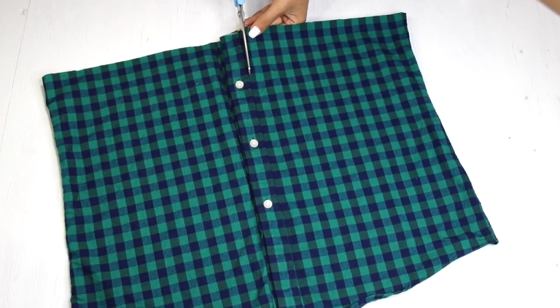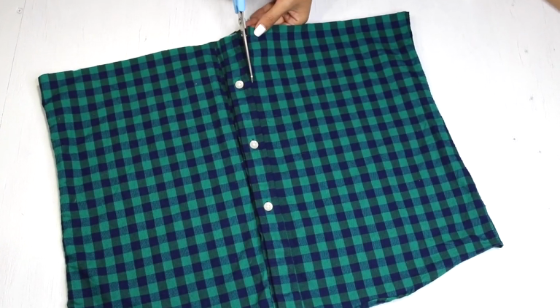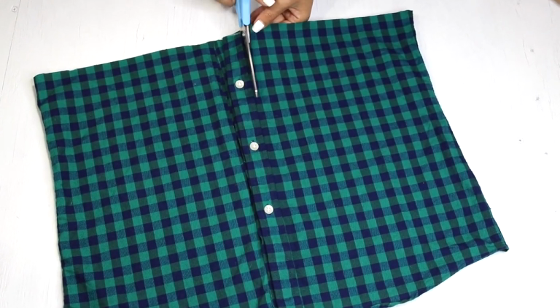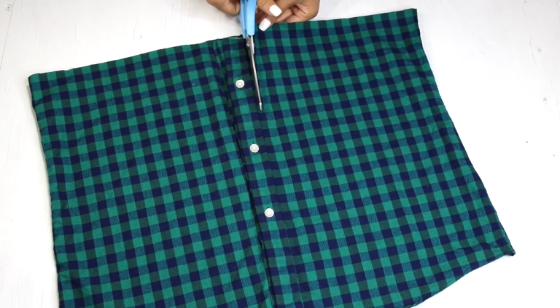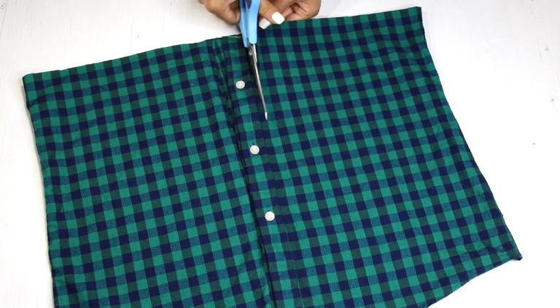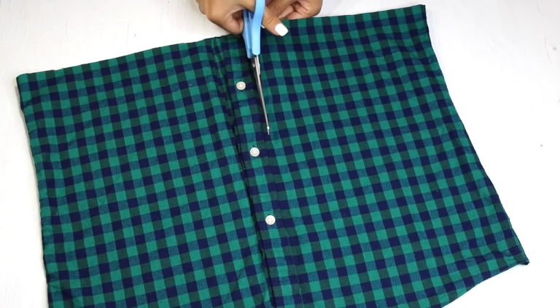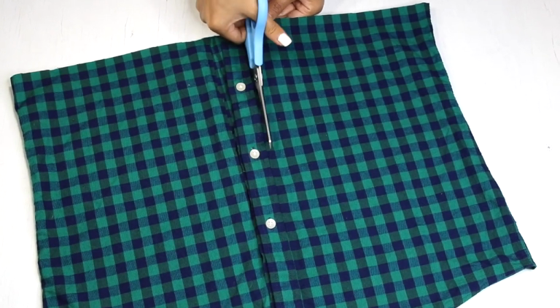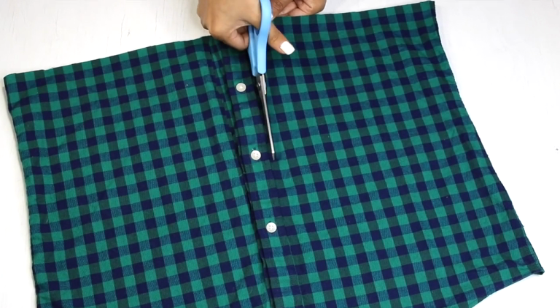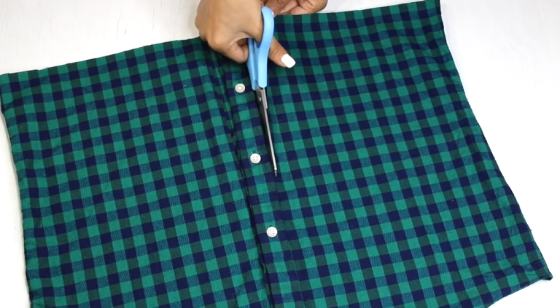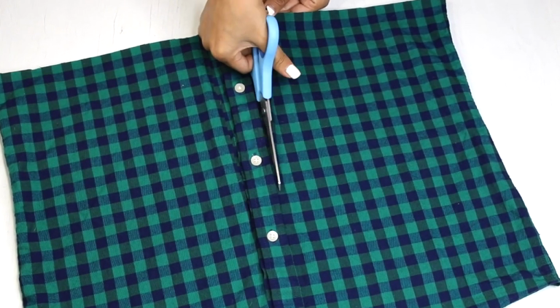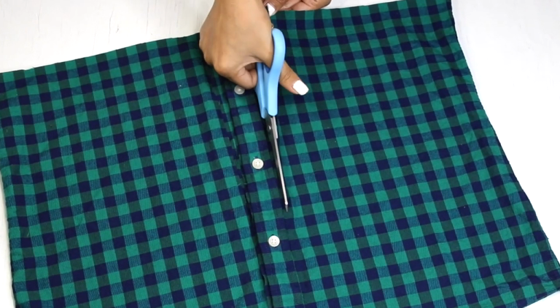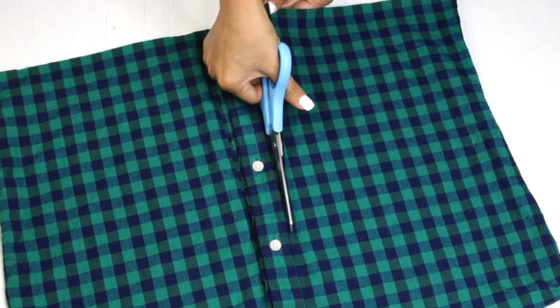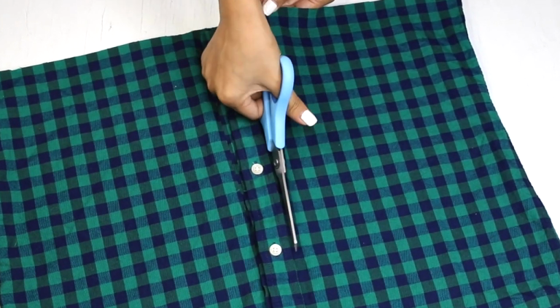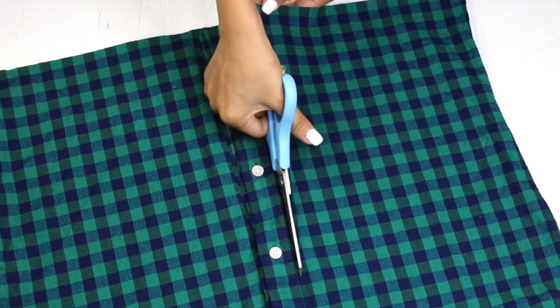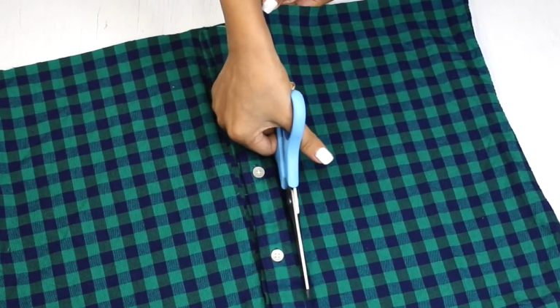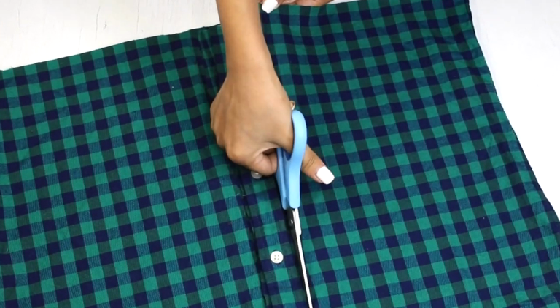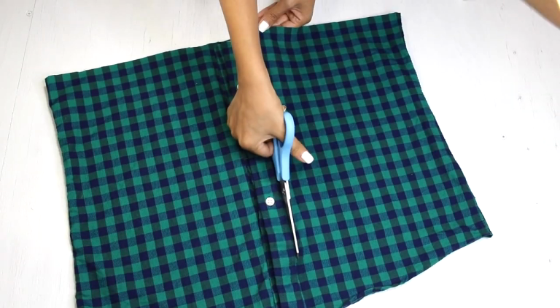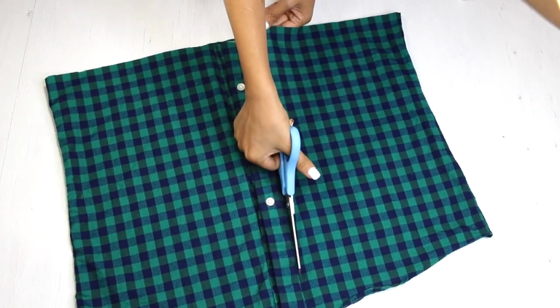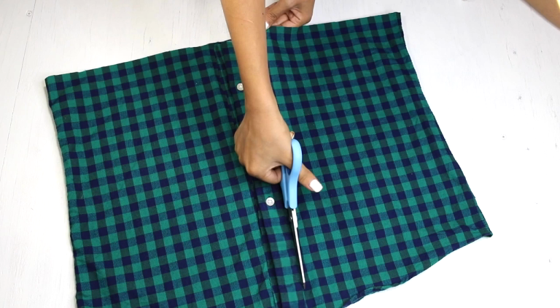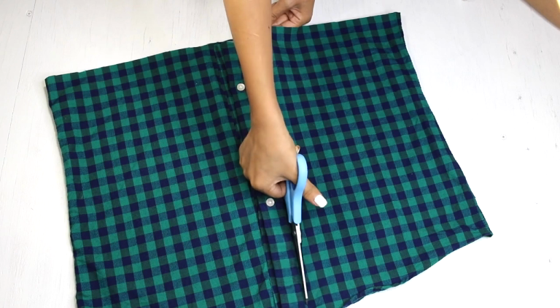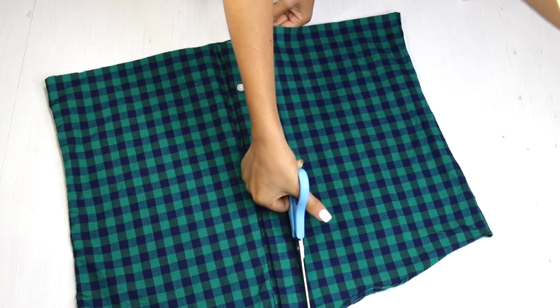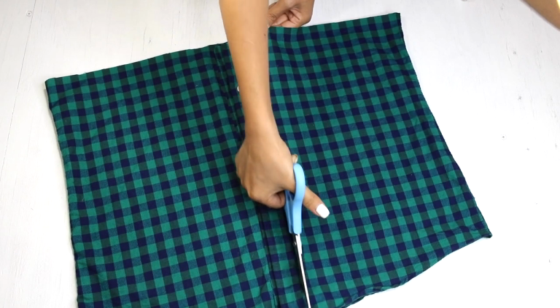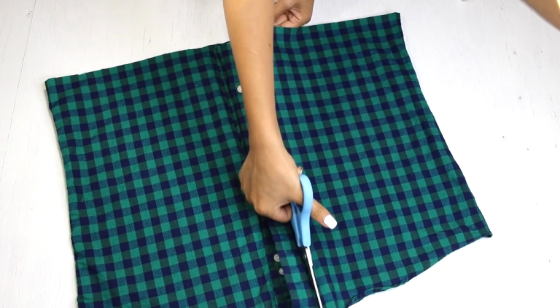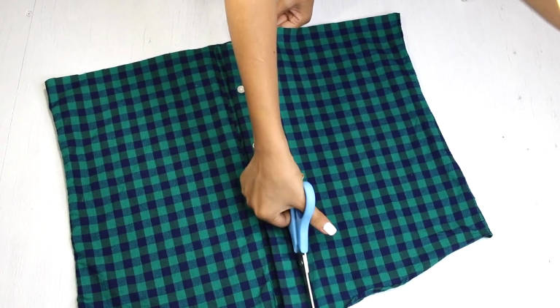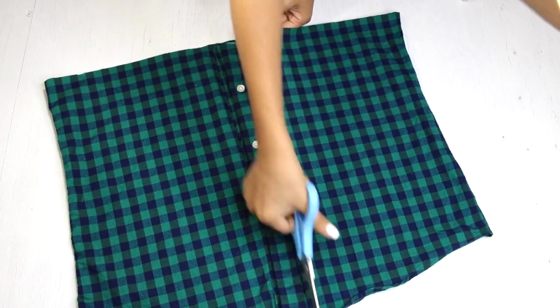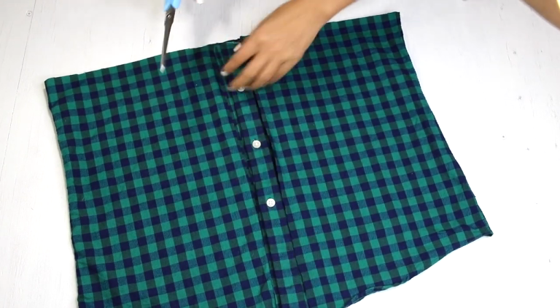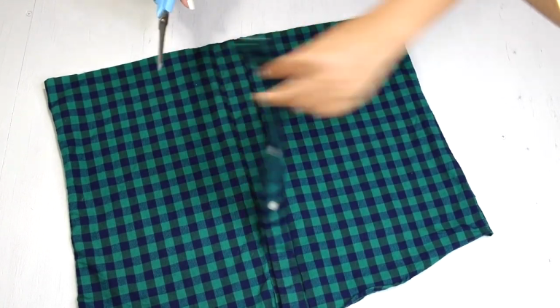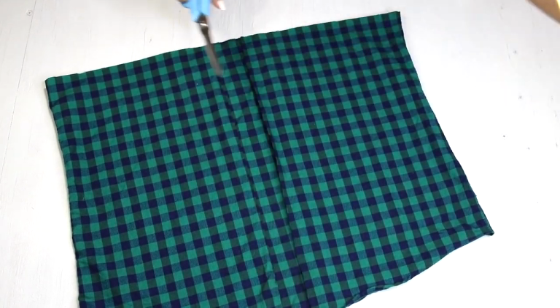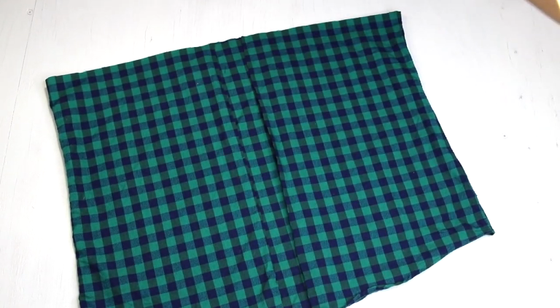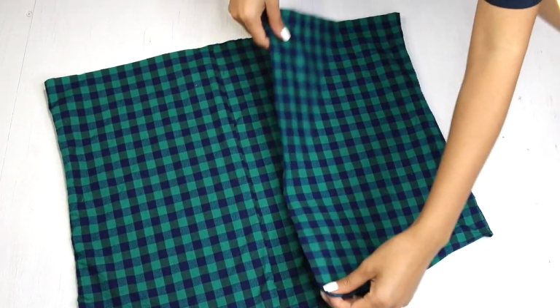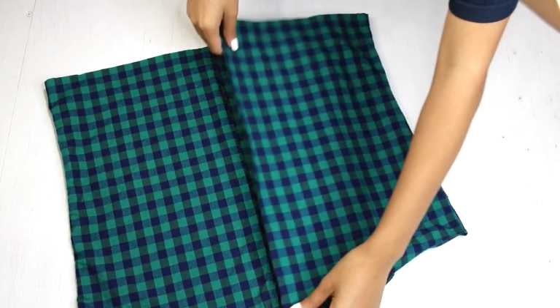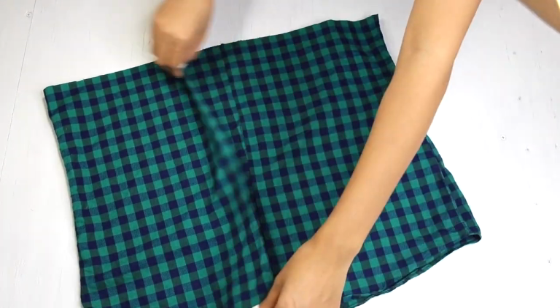While picking up your shirt, always make sure it's oversized so you have some extra fabric to play with in case you mess up. I don't know about you but I always do.